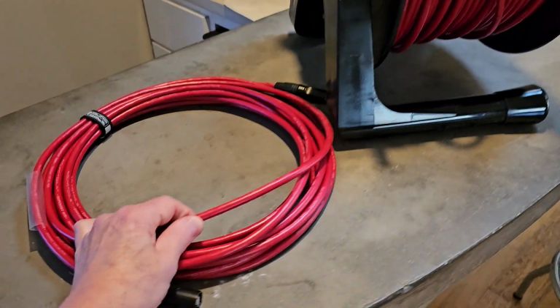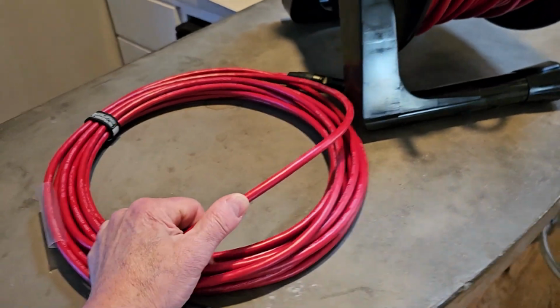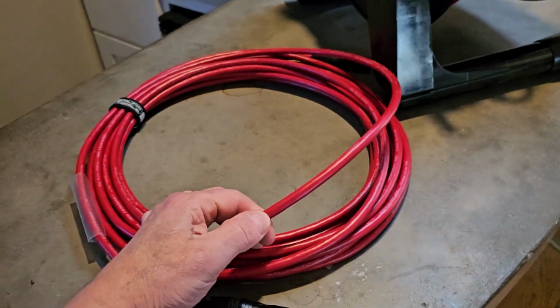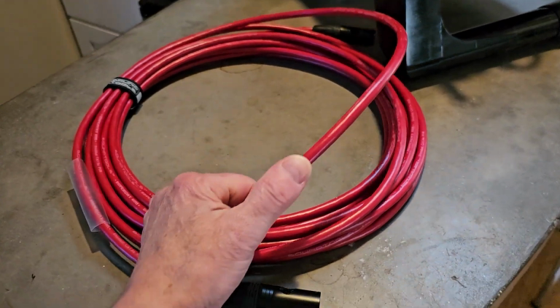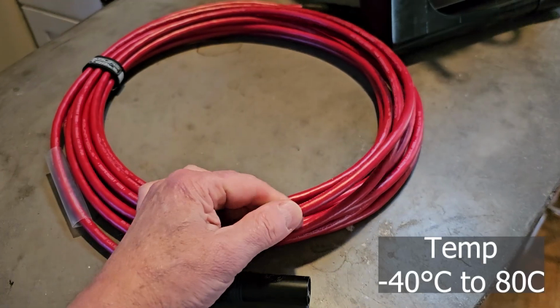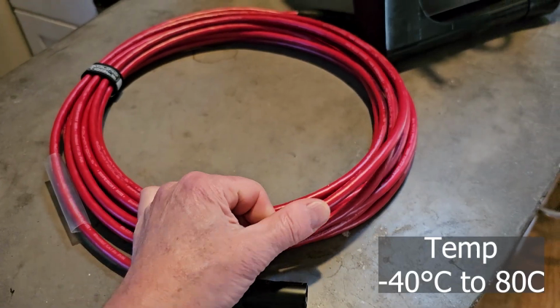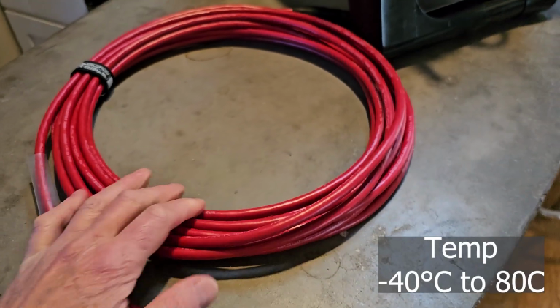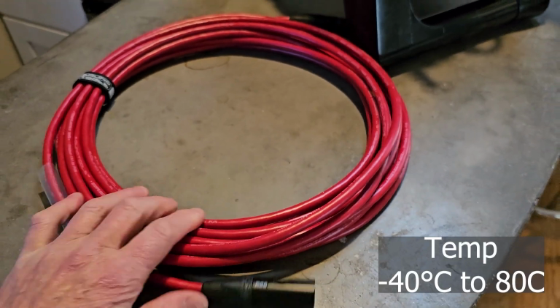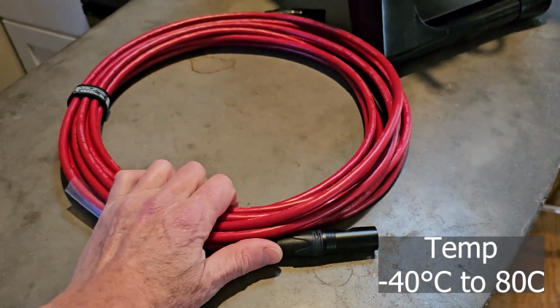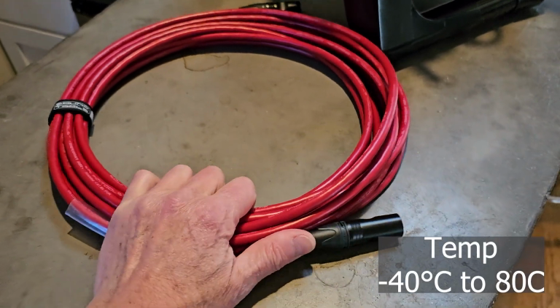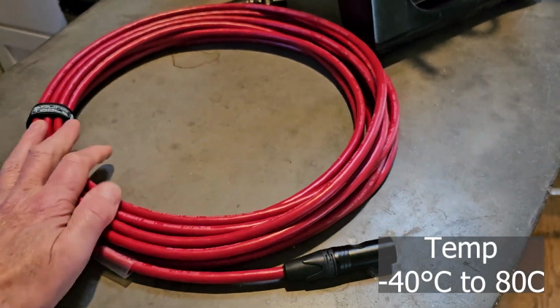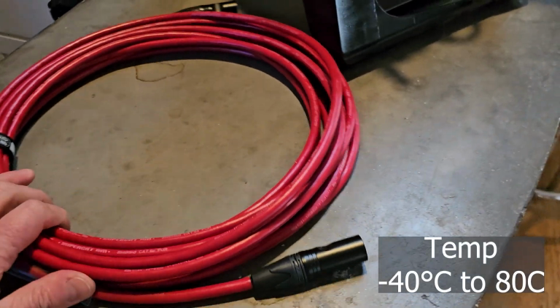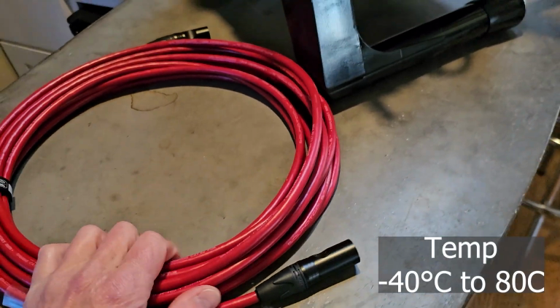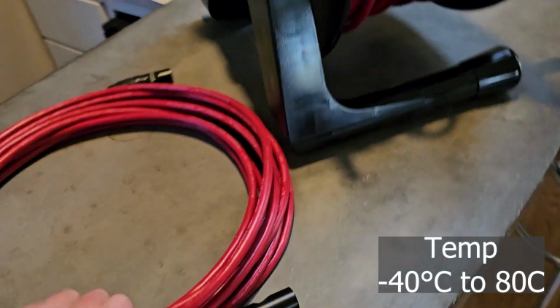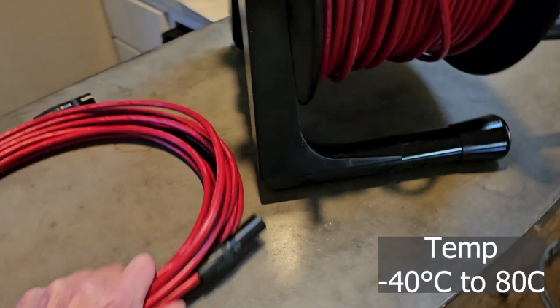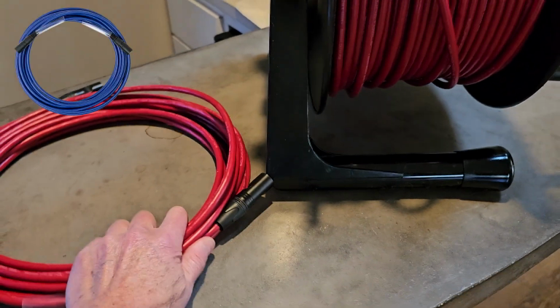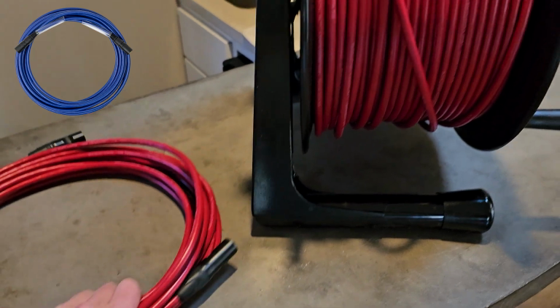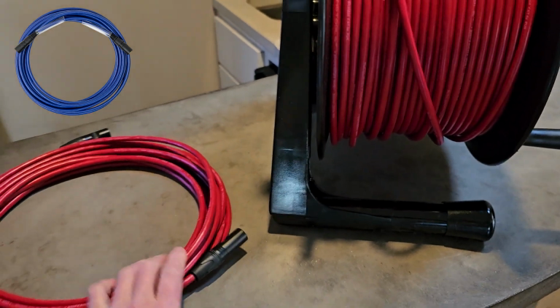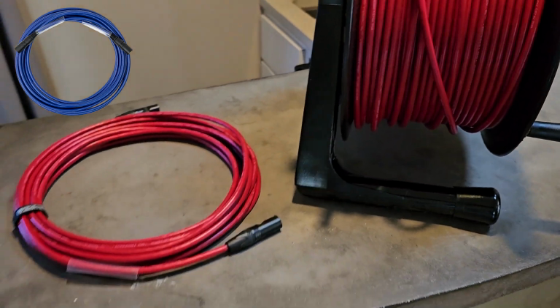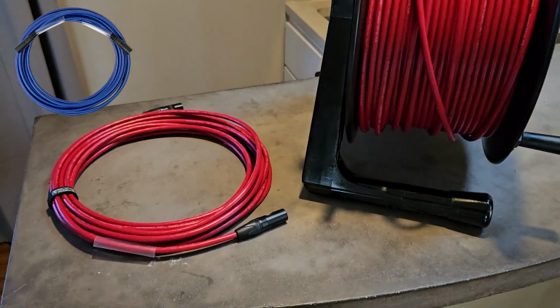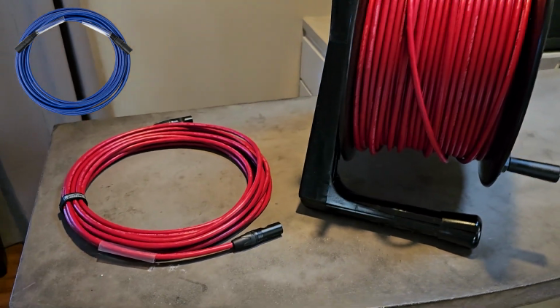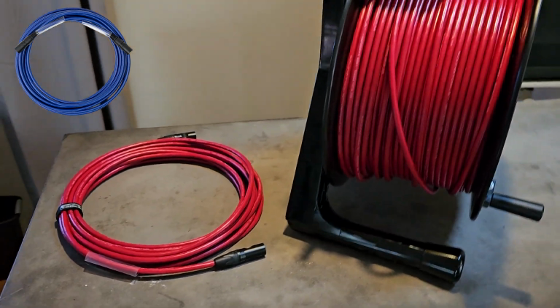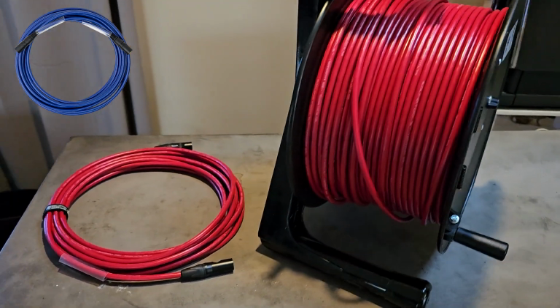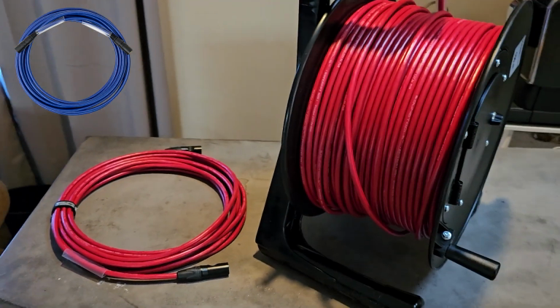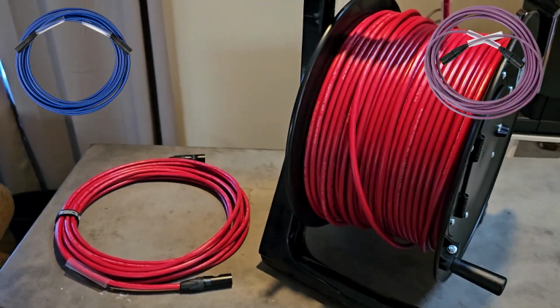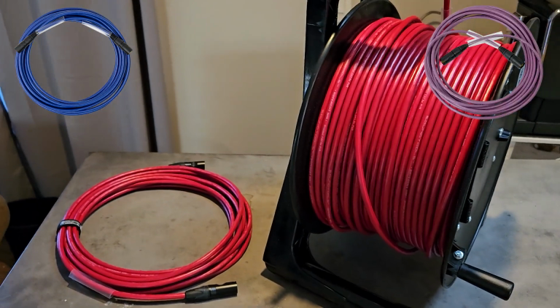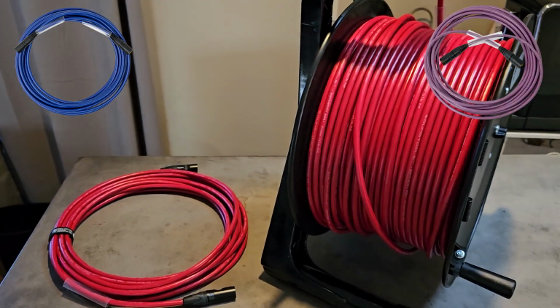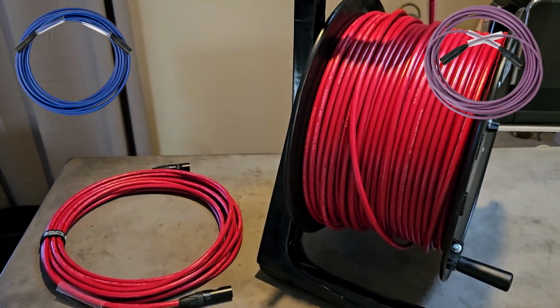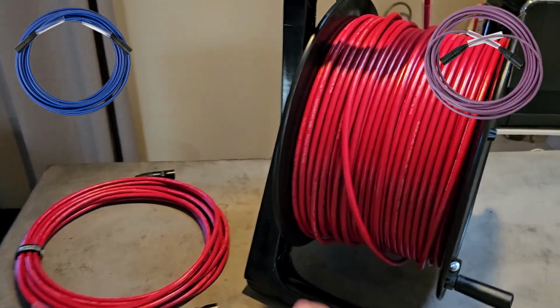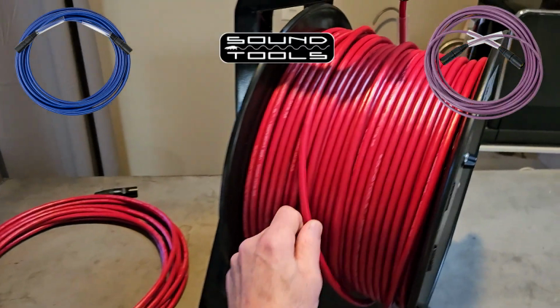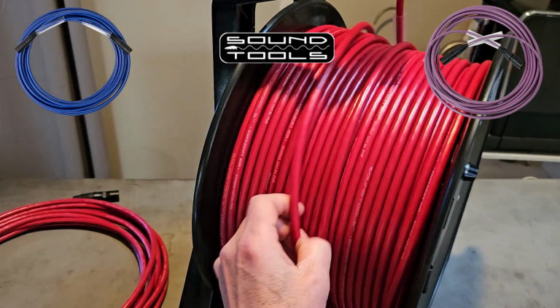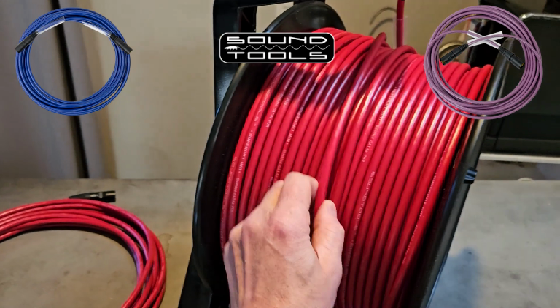It's polyurethane jacketed, Cat 6a grade, and it'll be priced between the SuperCat Sound and SuperCat cables from SoundTools.